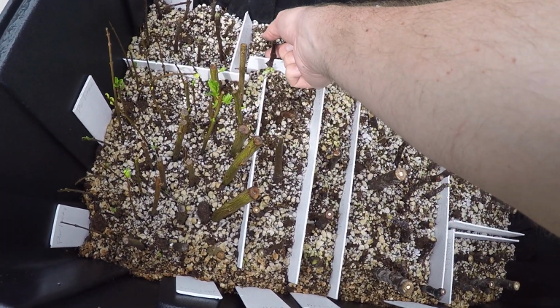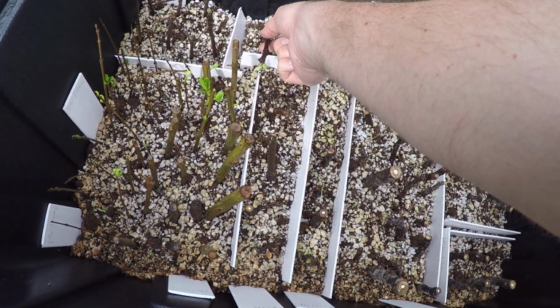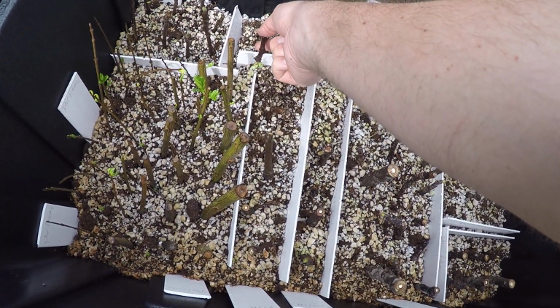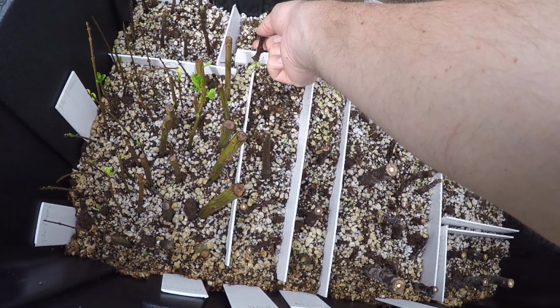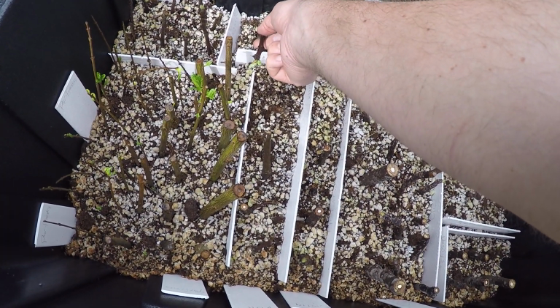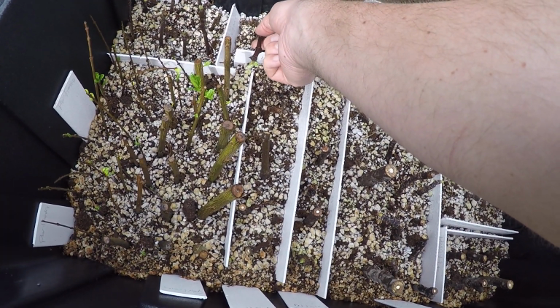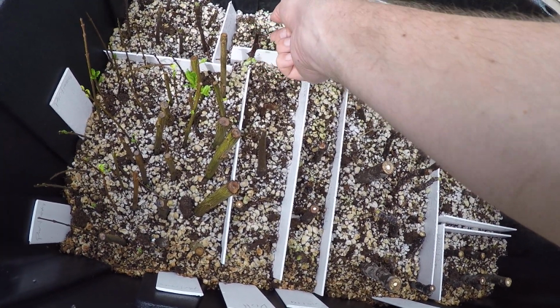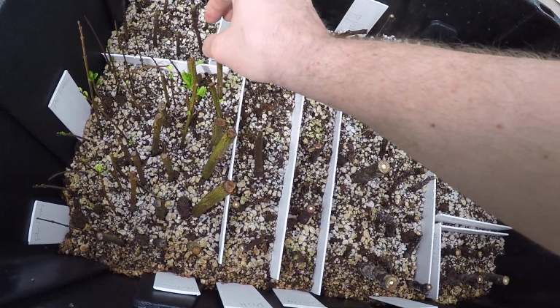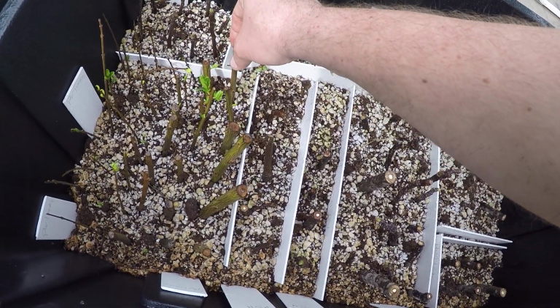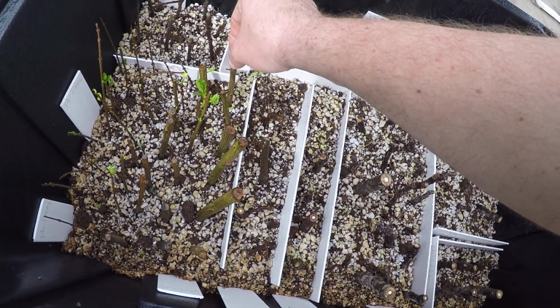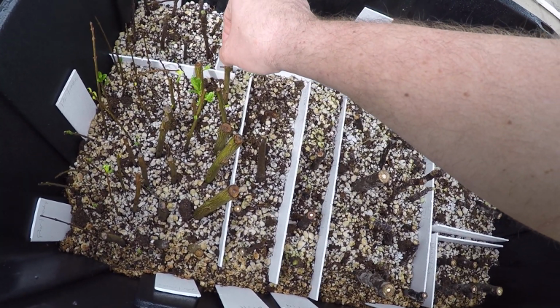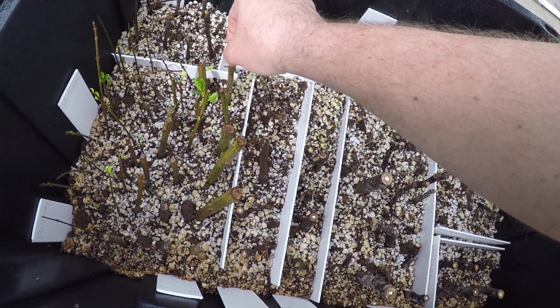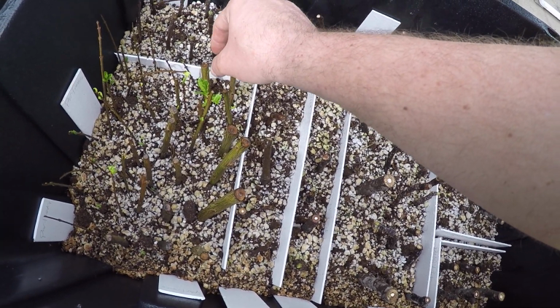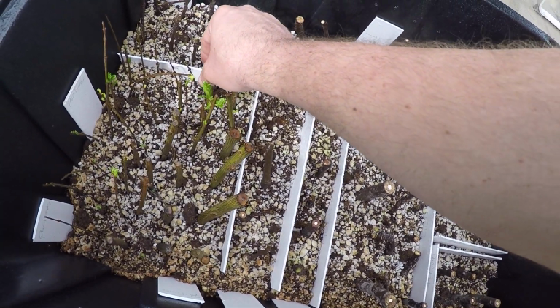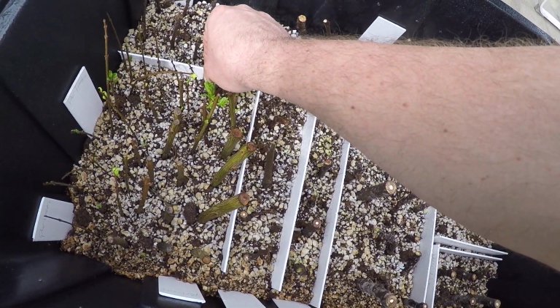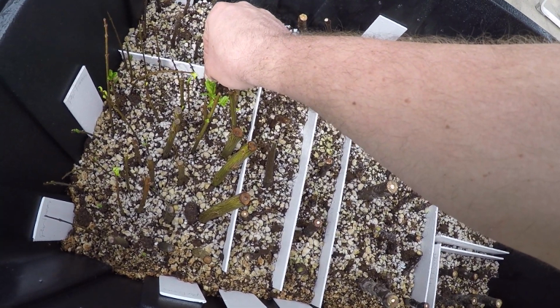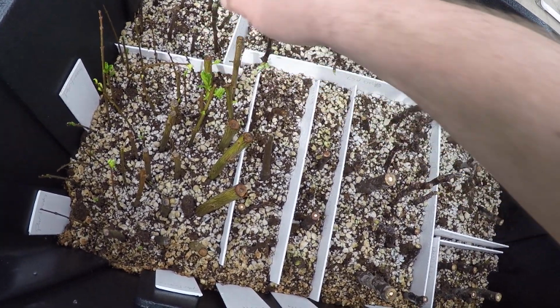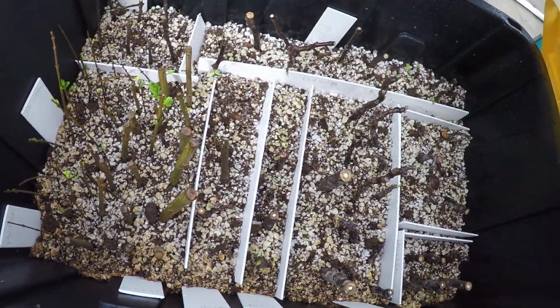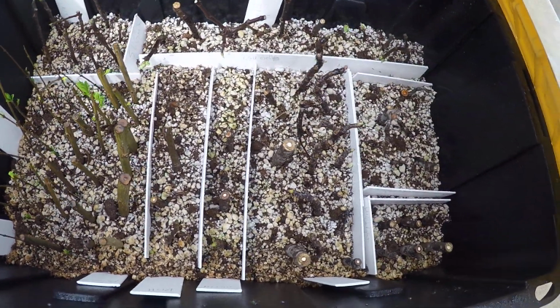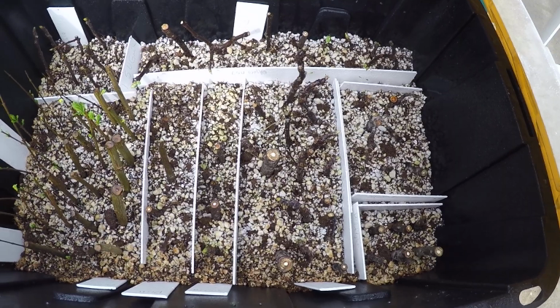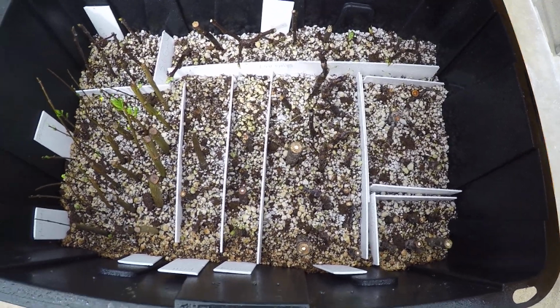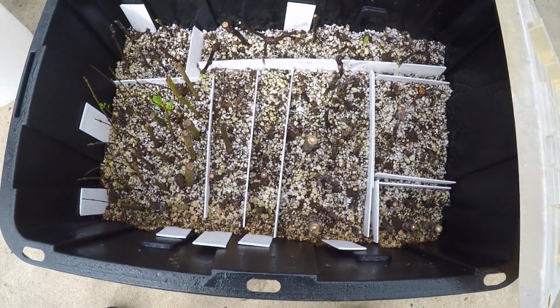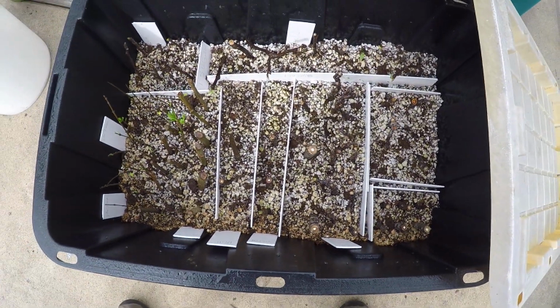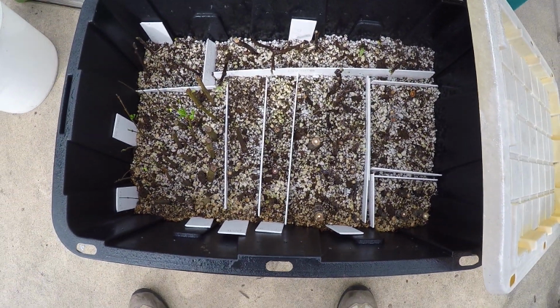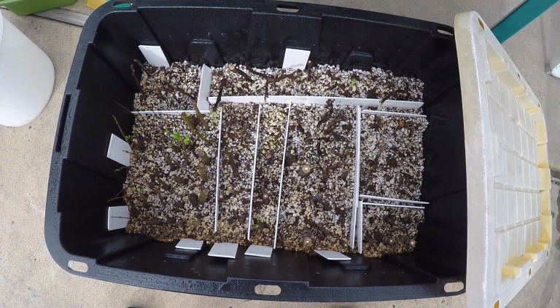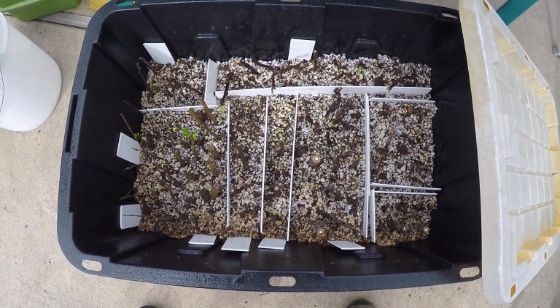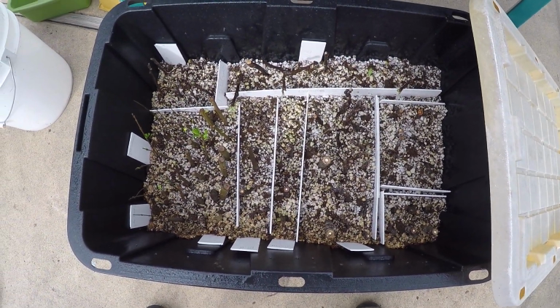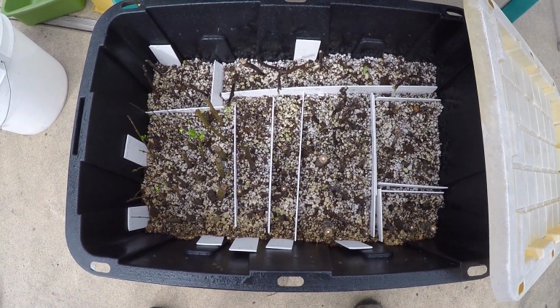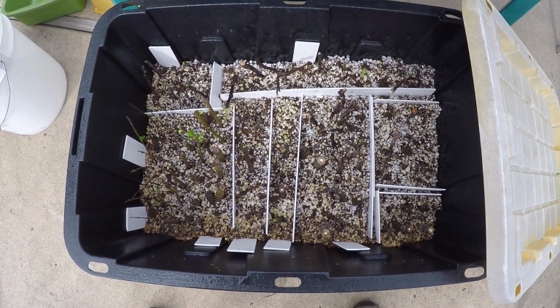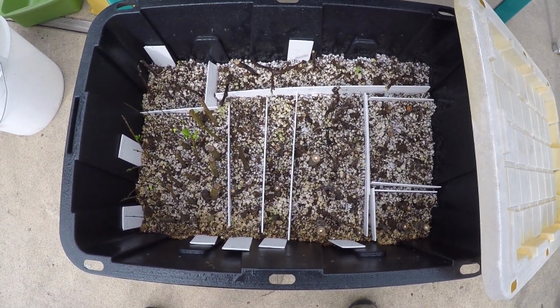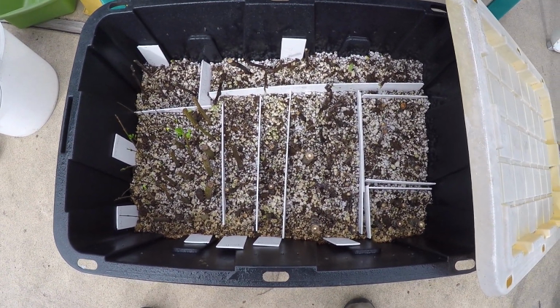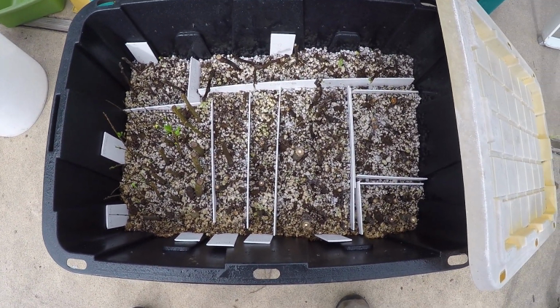This one's starting to come through — that feels like there's some roots there too. I'm just giving them a little tug and seeing if there's any give. There feels like there's roots on a lot of these actually.